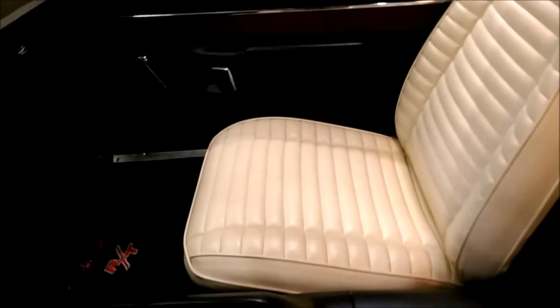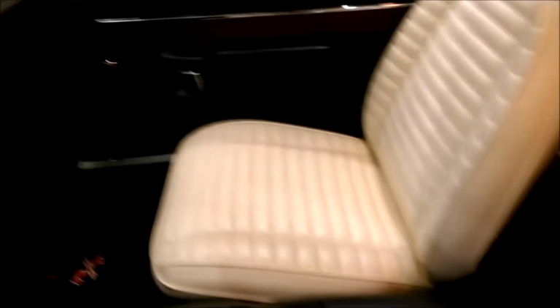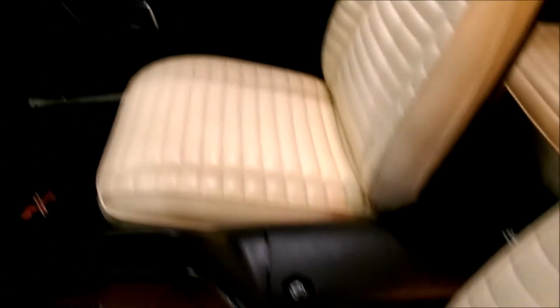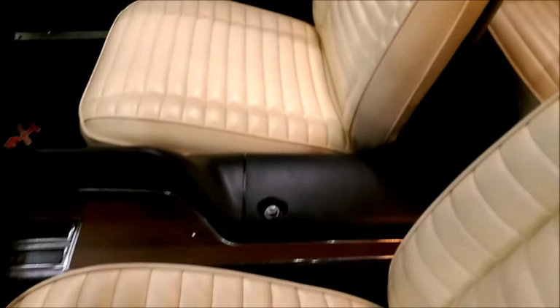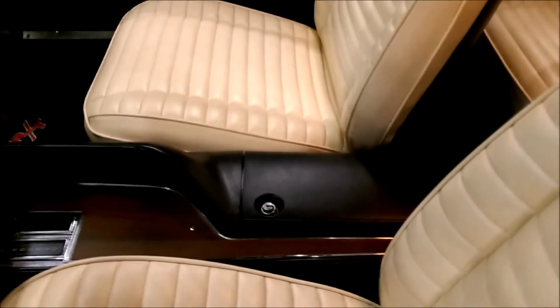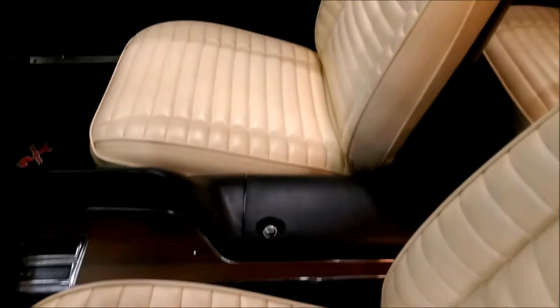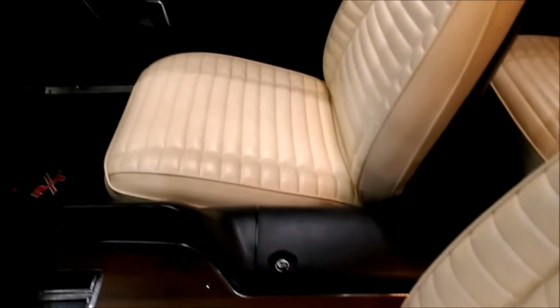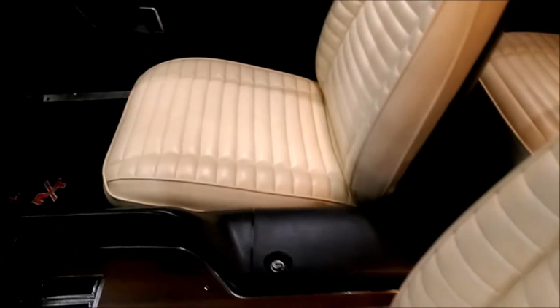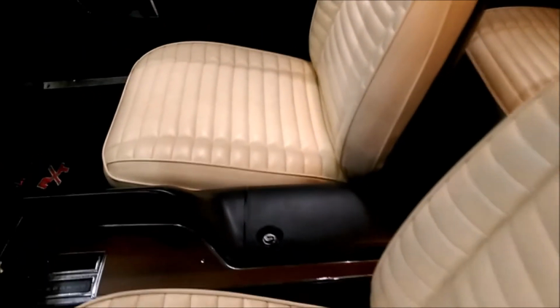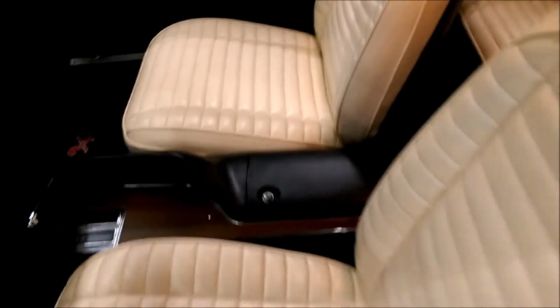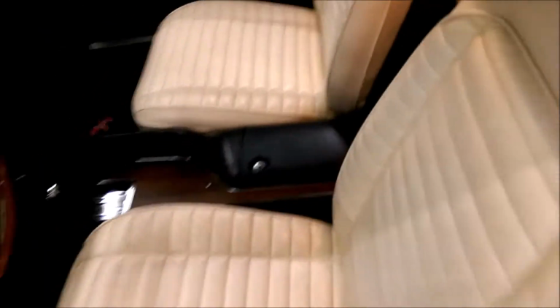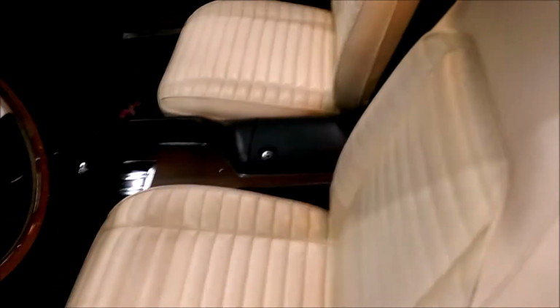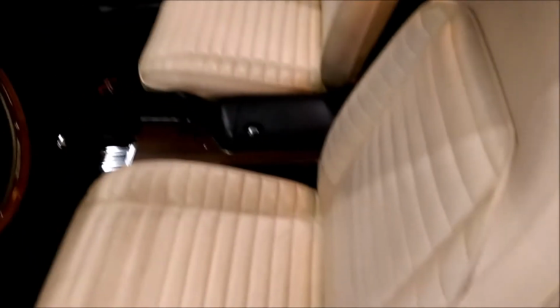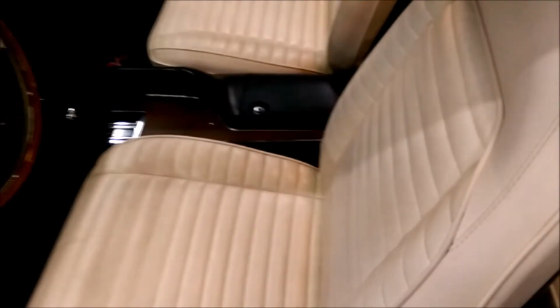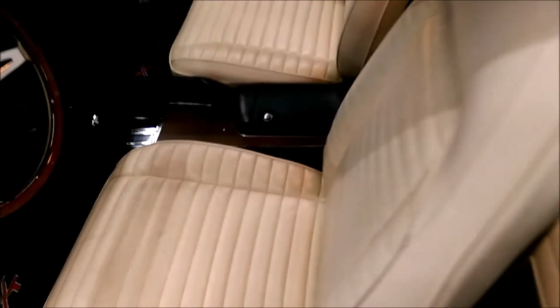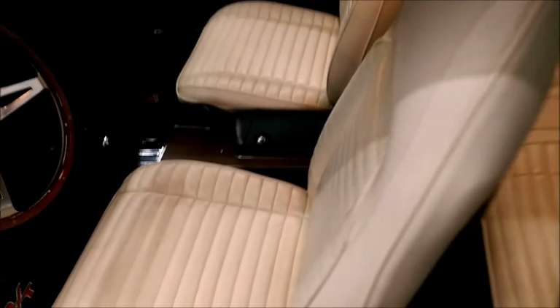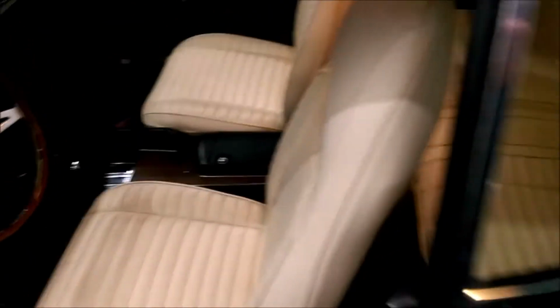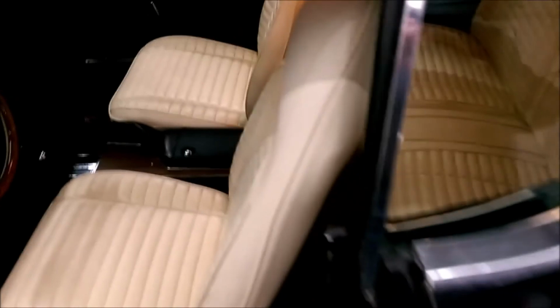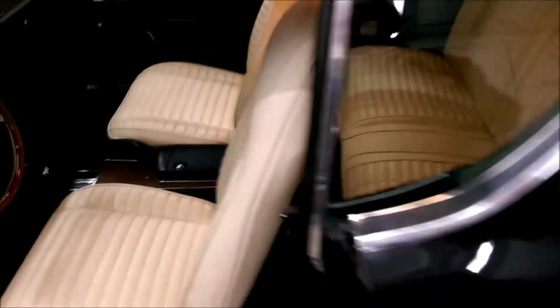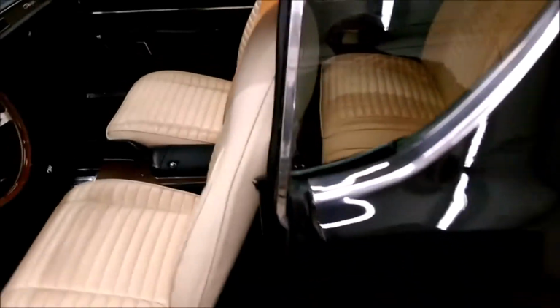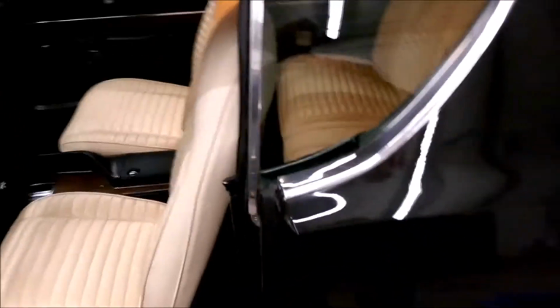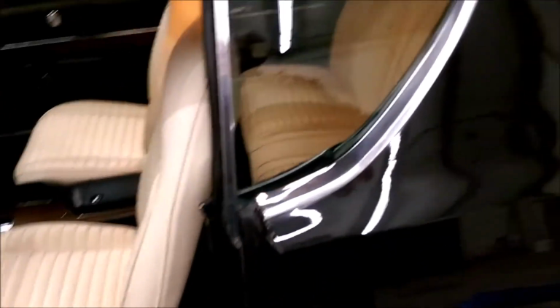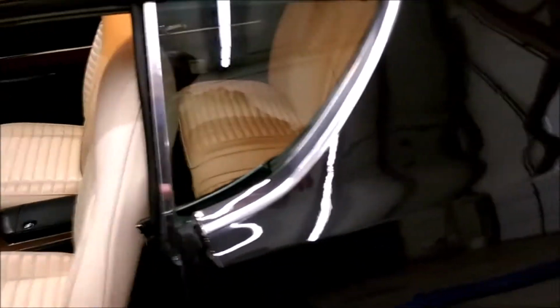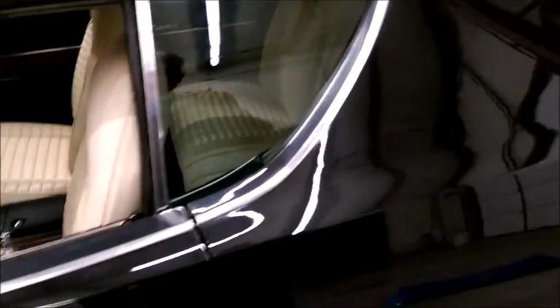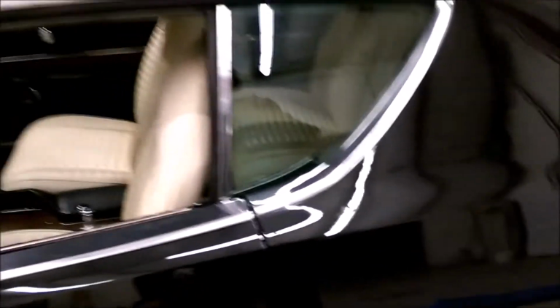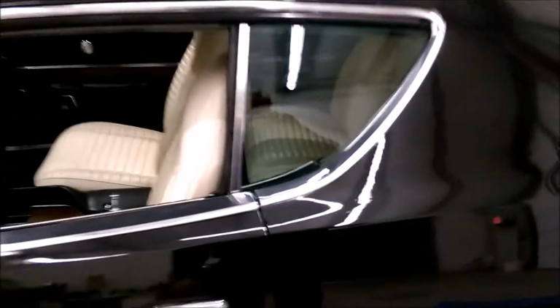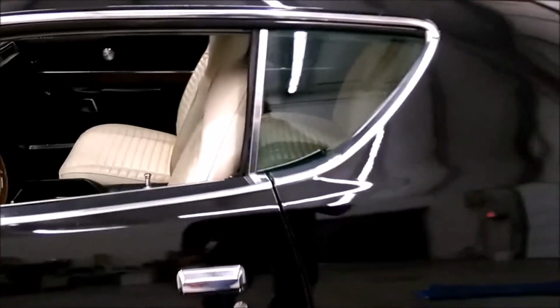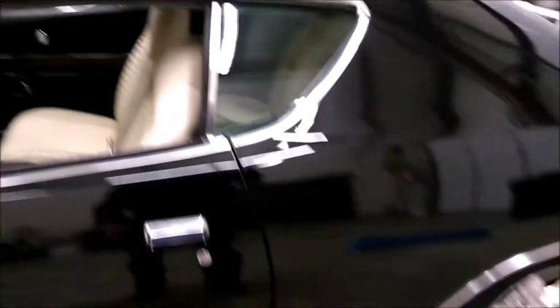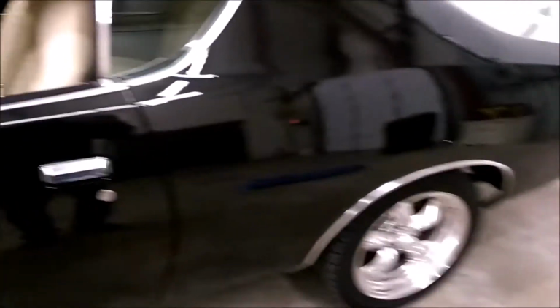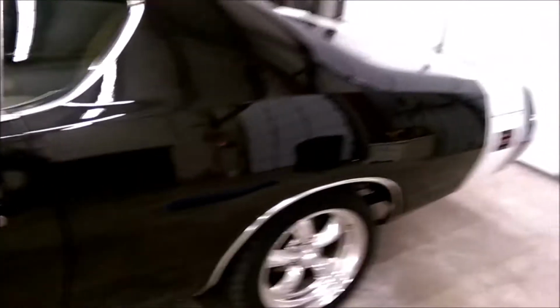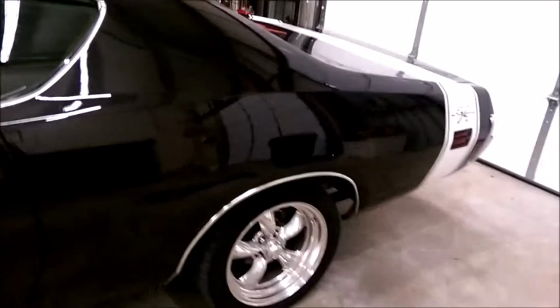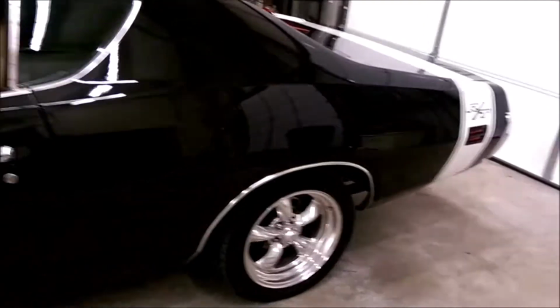Still needs a few things here and there, but adjustments more than anything. A car you can really just take for a drive and enjoy — that's the way it looks to me.